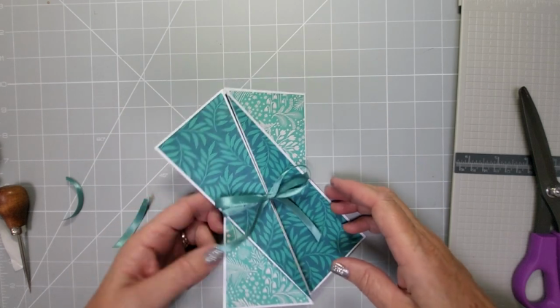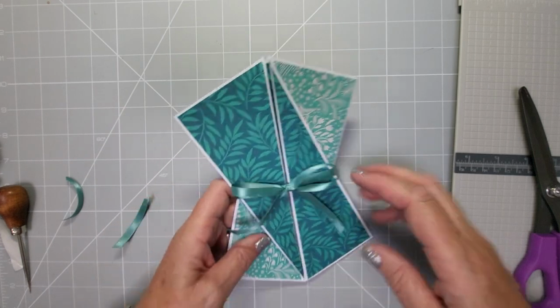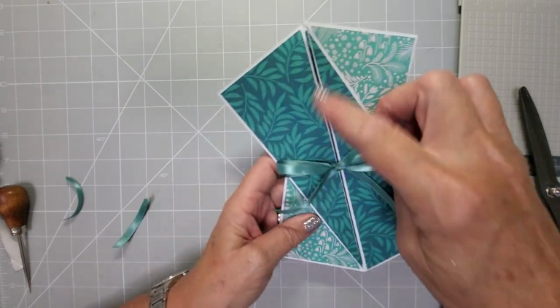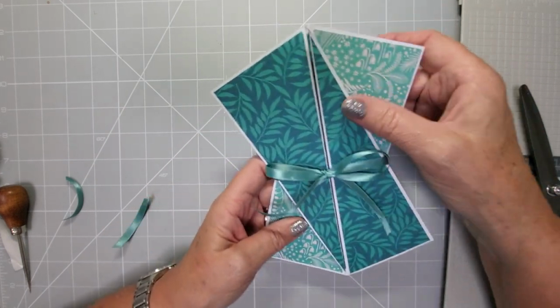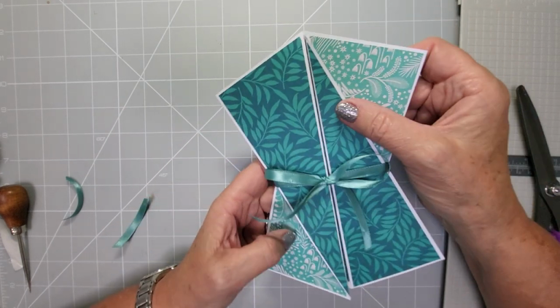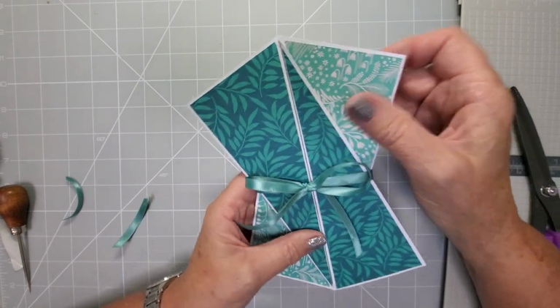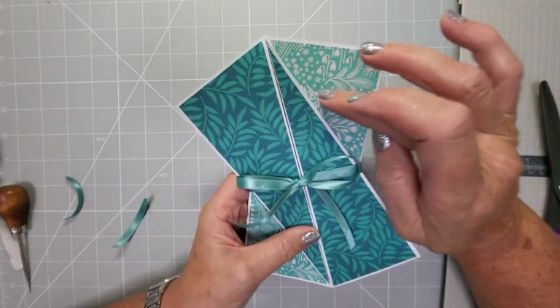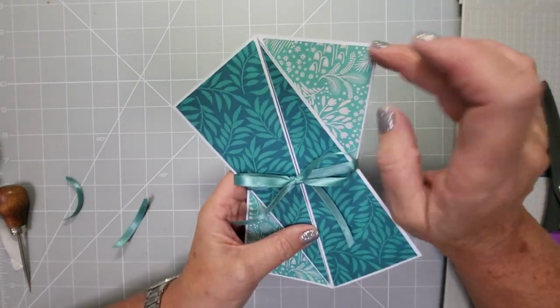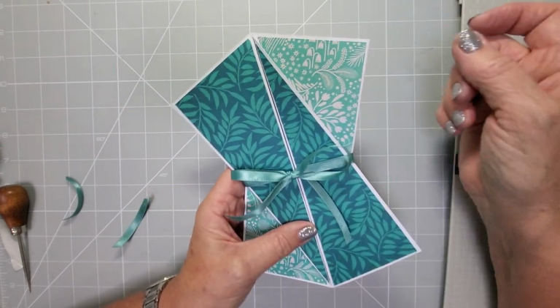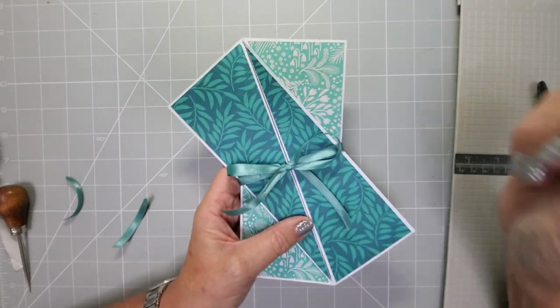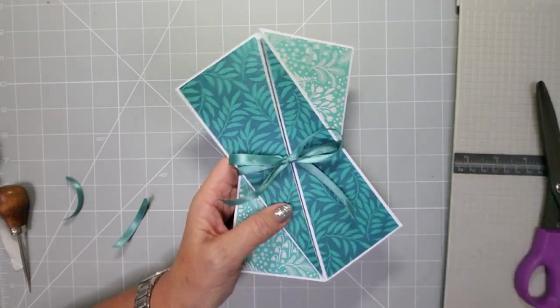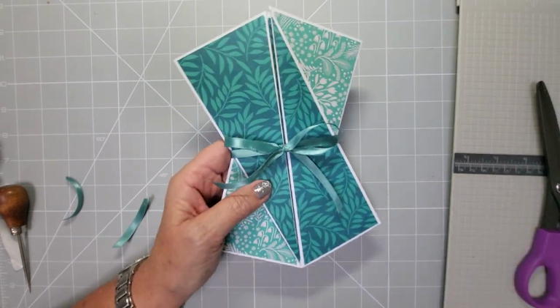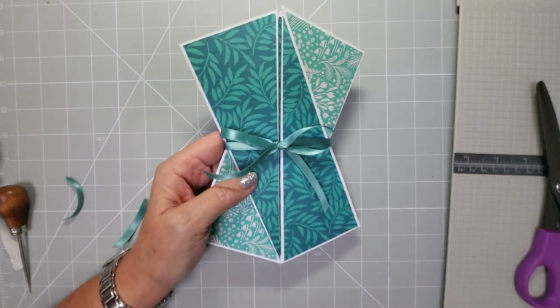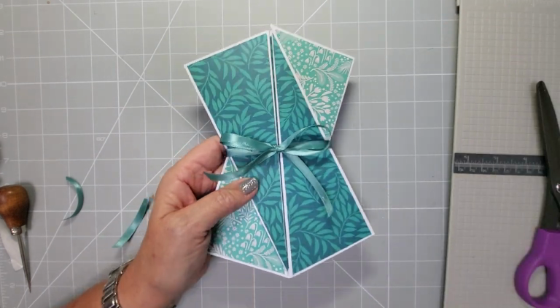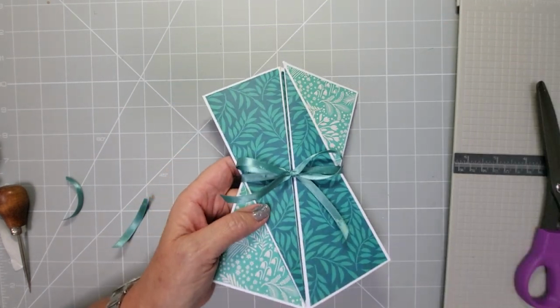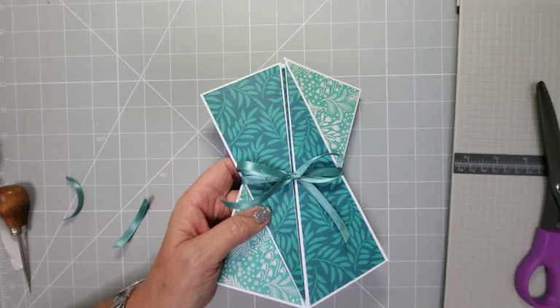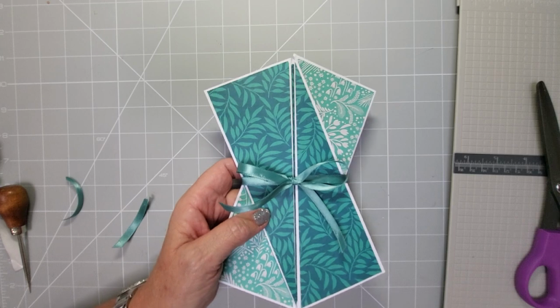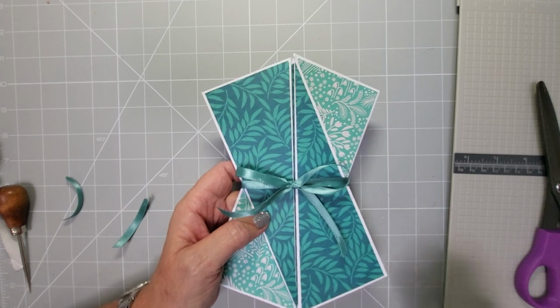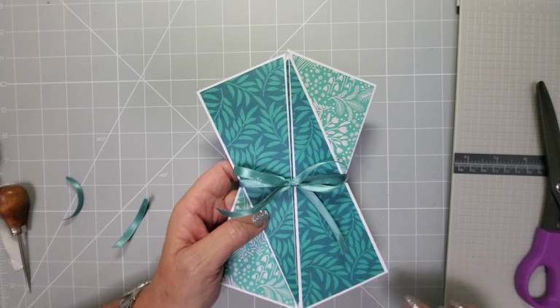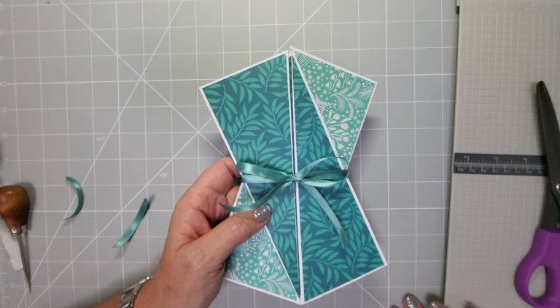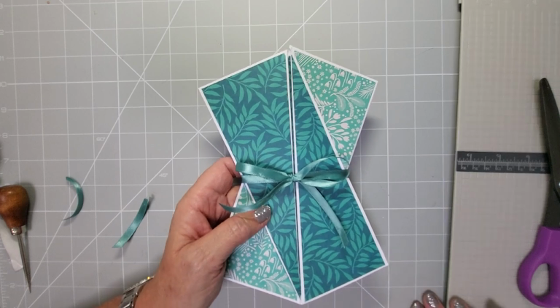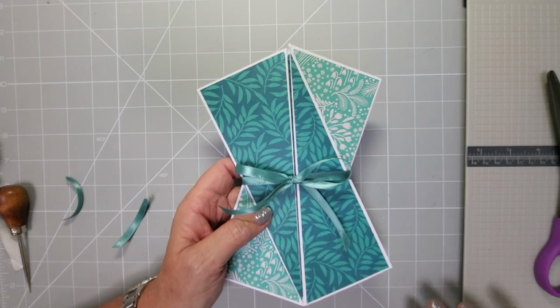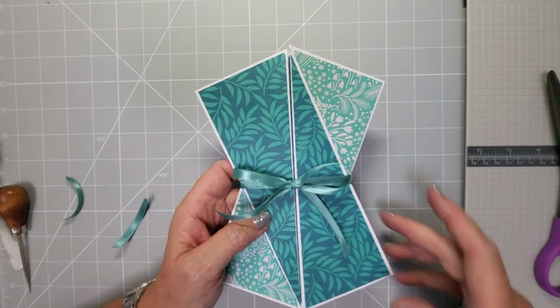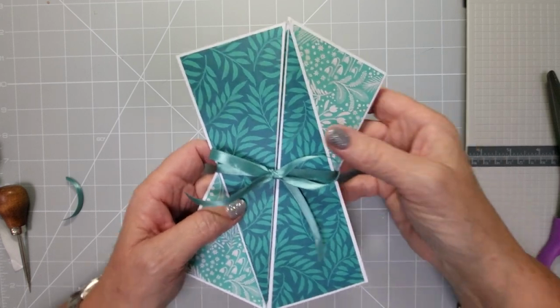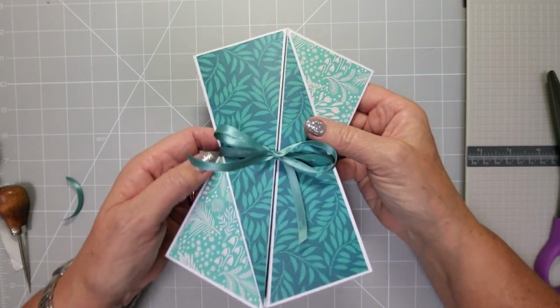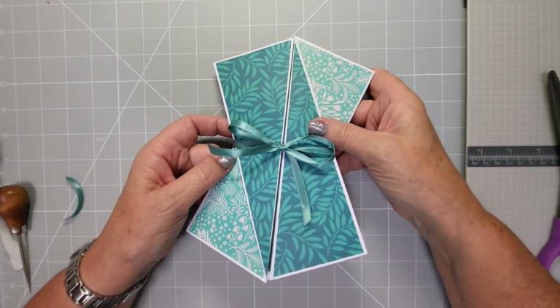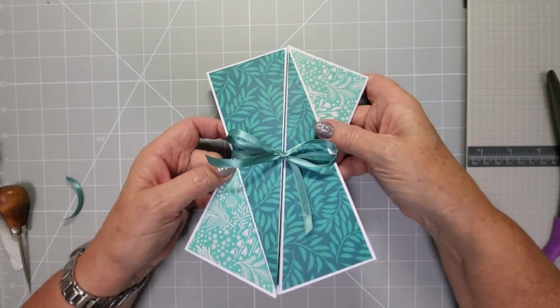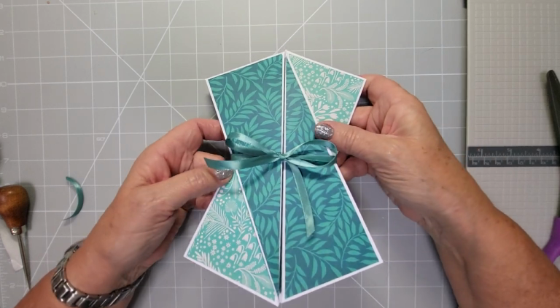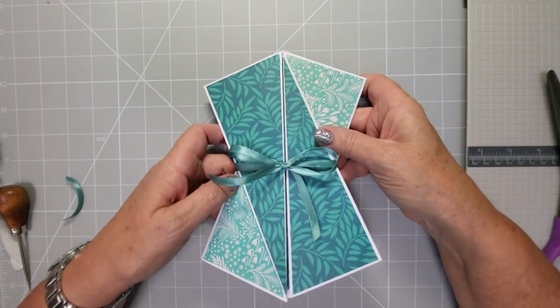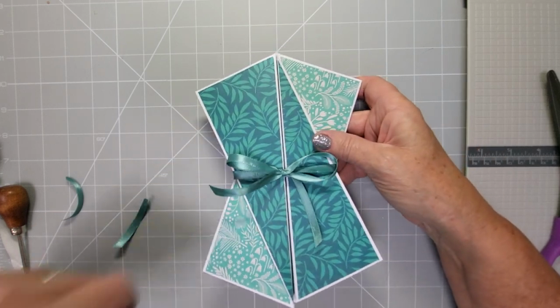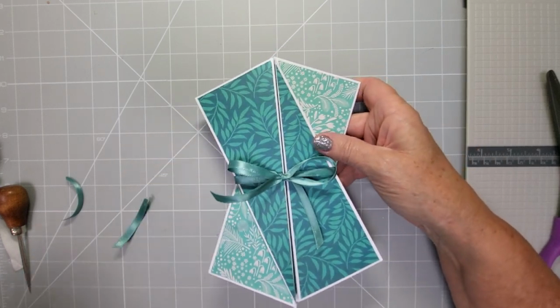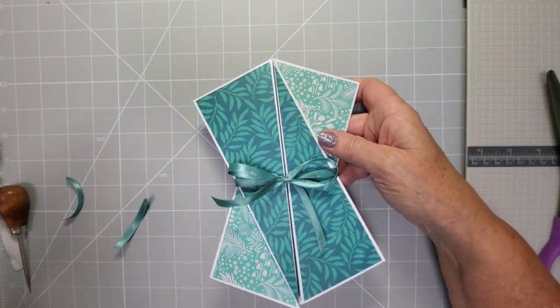Then just decorate with whatever you want — sentiments, flowers, butterflies, anything like that. I hope you enjoyed this tutorial and I'll see you again with another one really soon. Thanks for watching, bye!